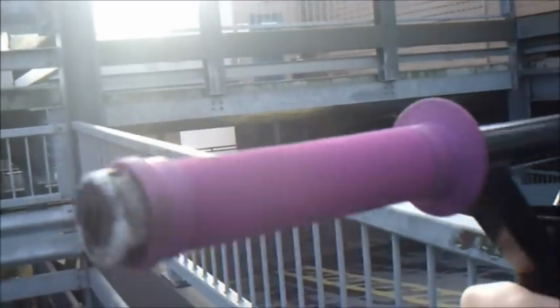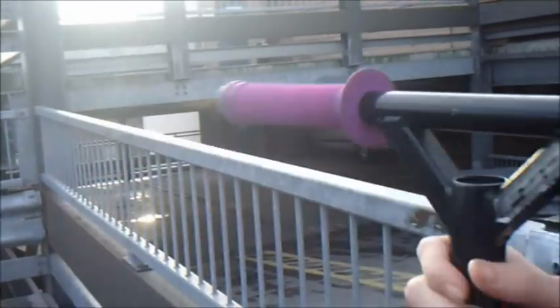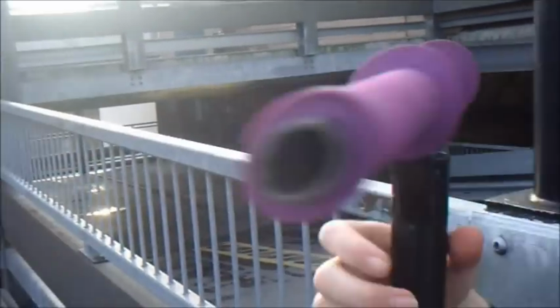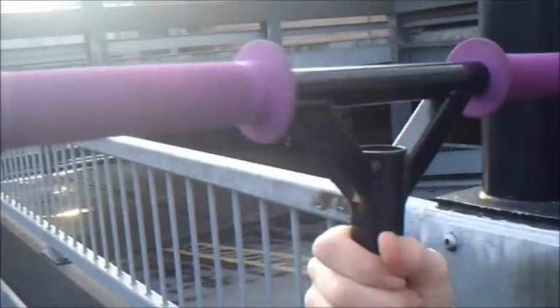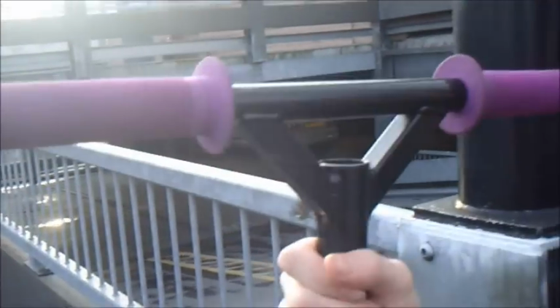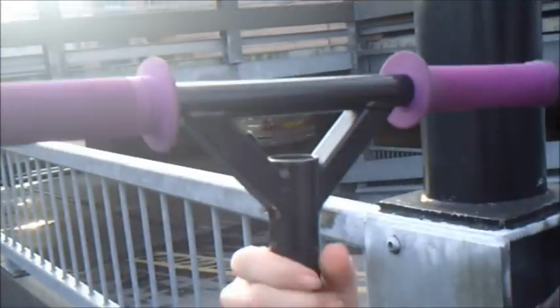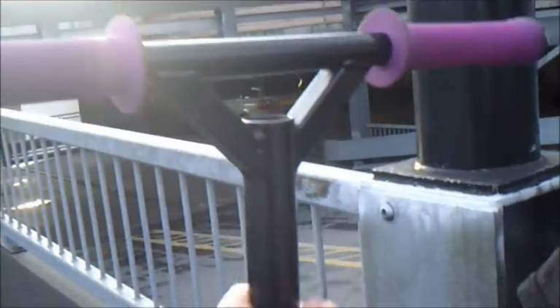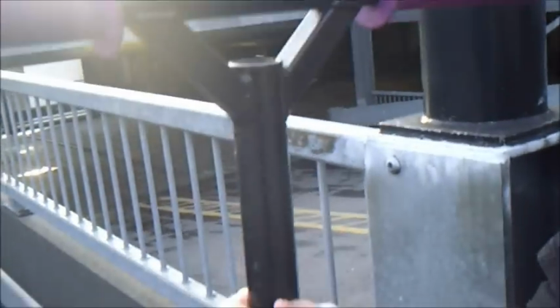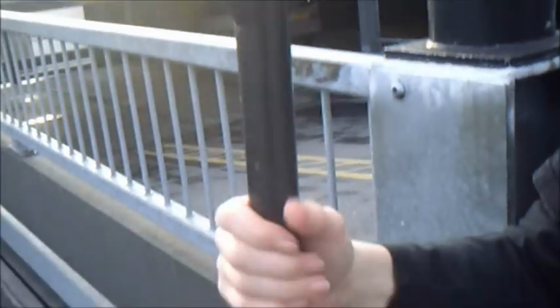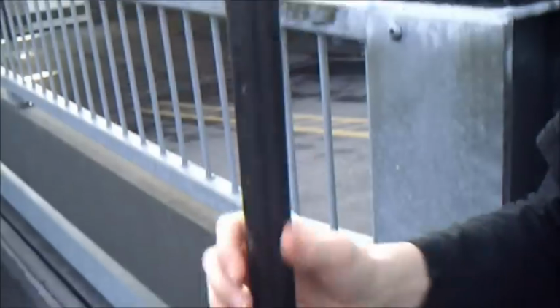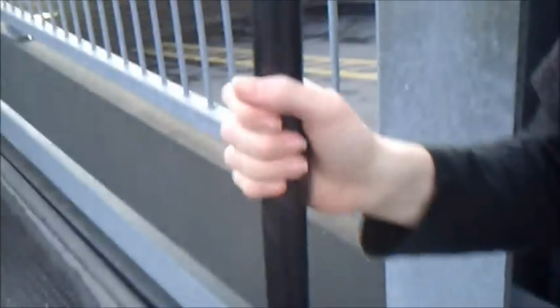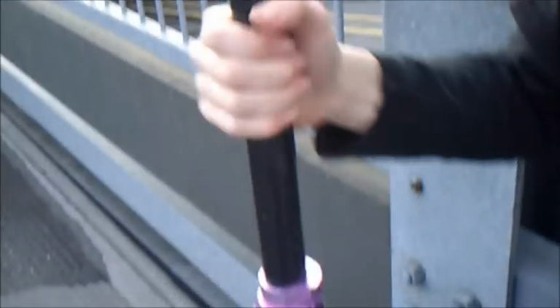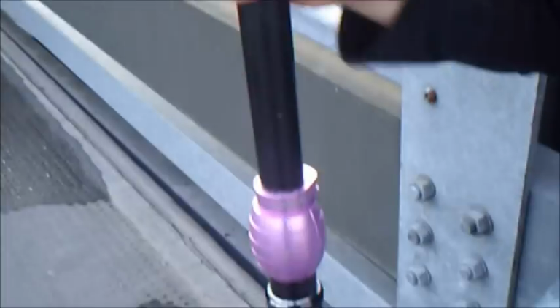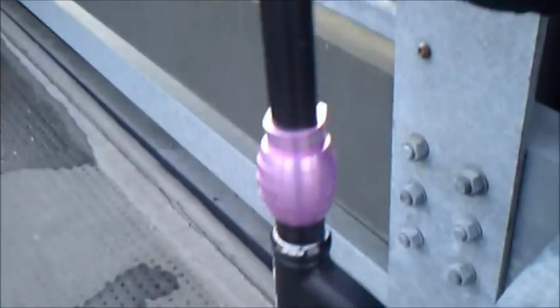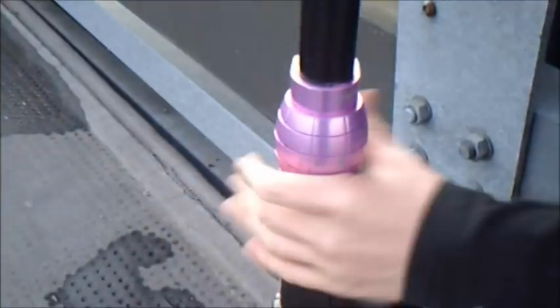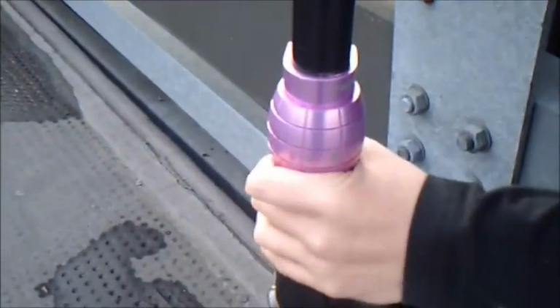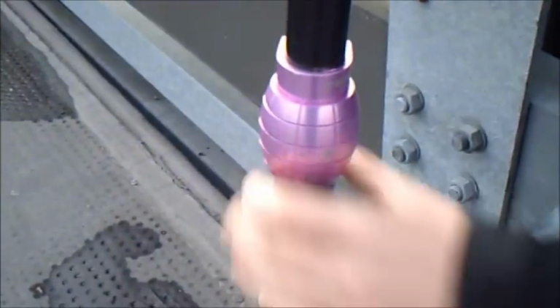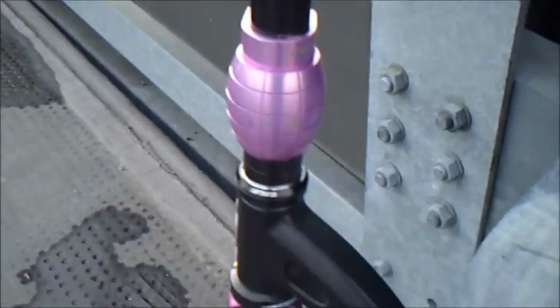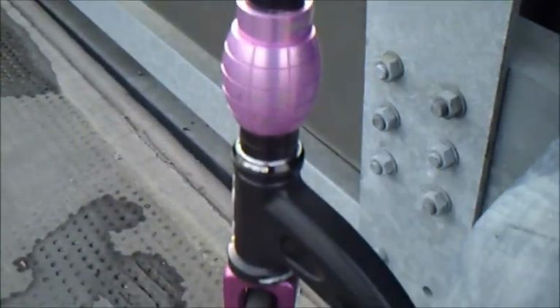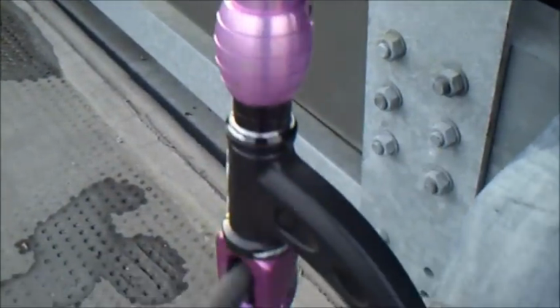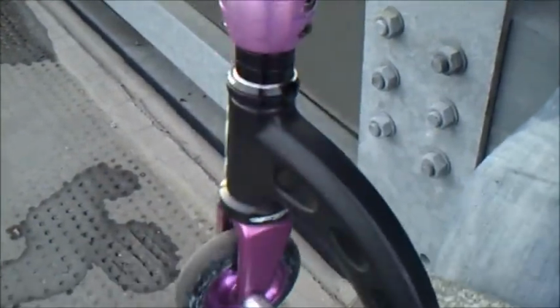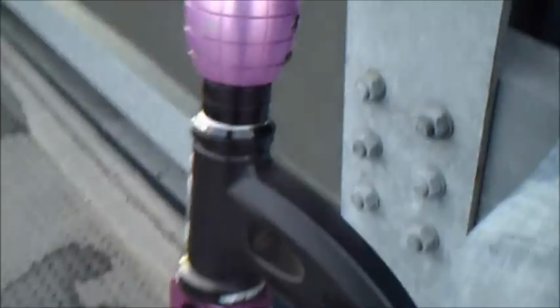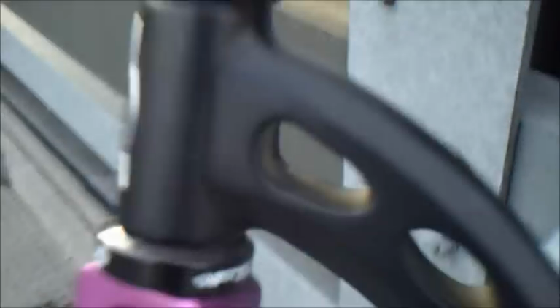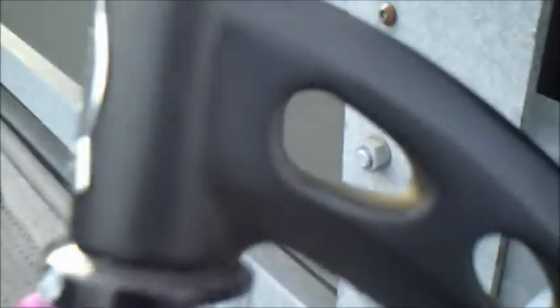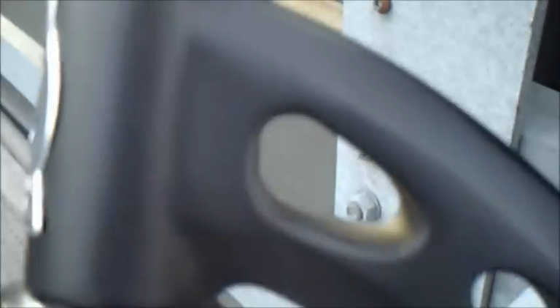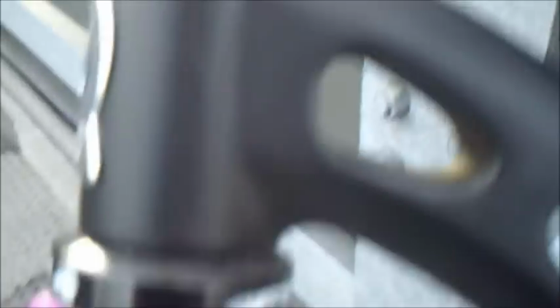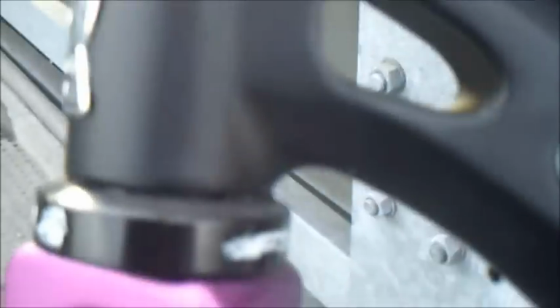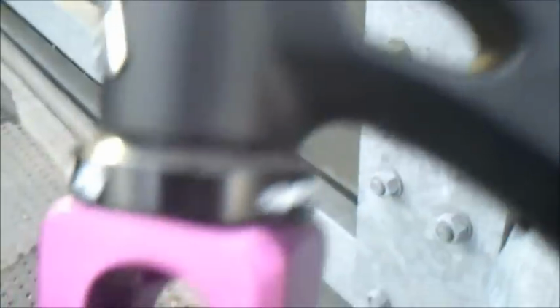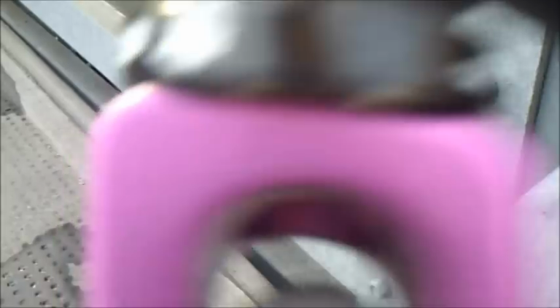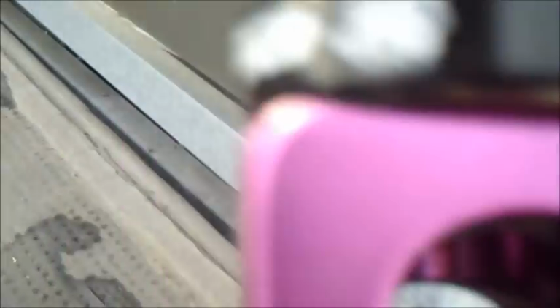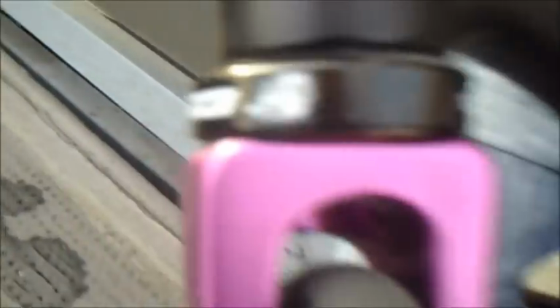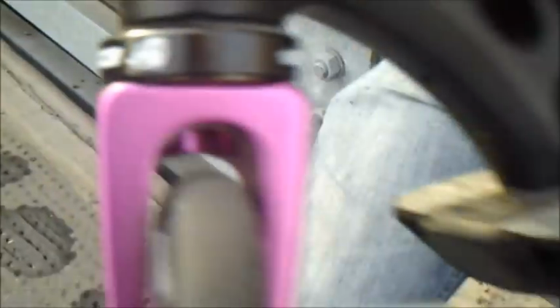Now the bars. Invert Special Editions, black. Clamp, Phoenix SCS. Headset, FSA the pig, as you can tell by the pig.